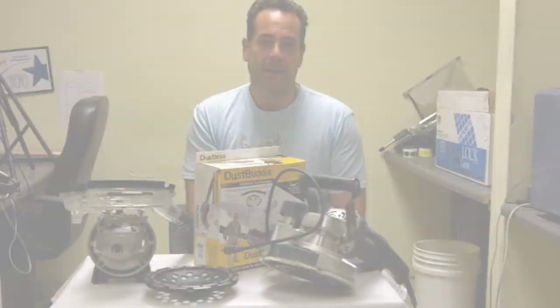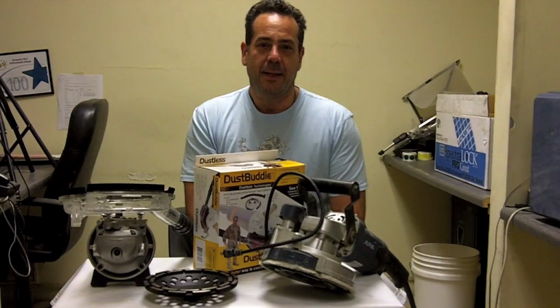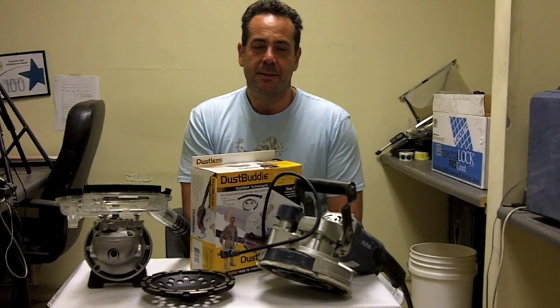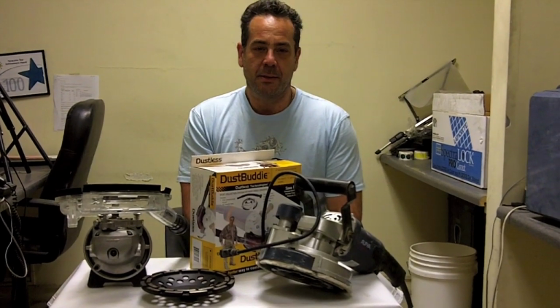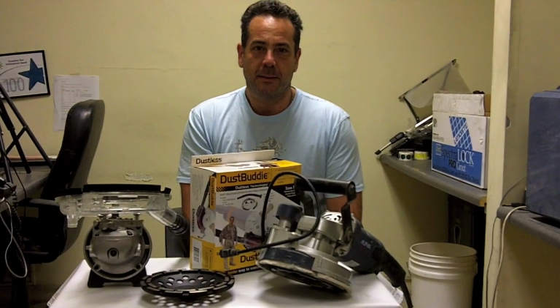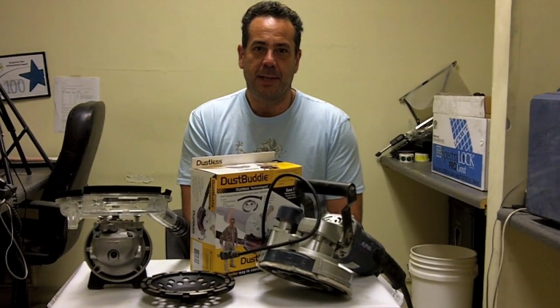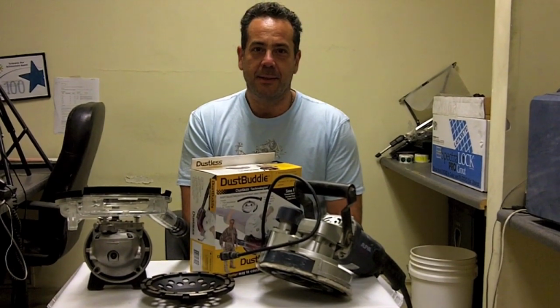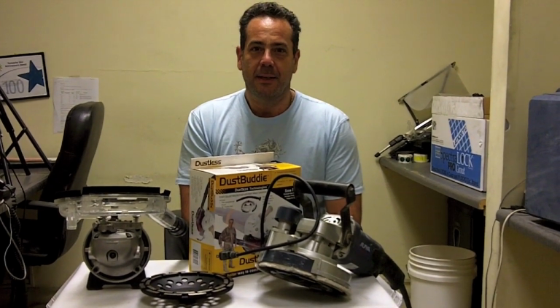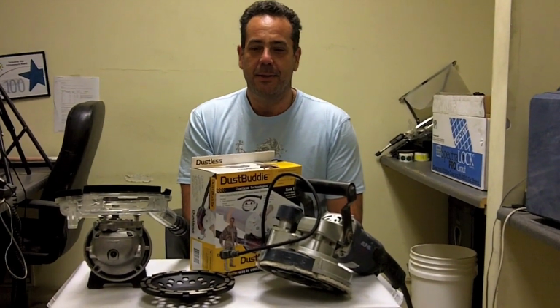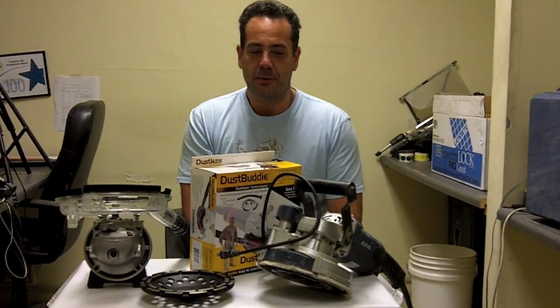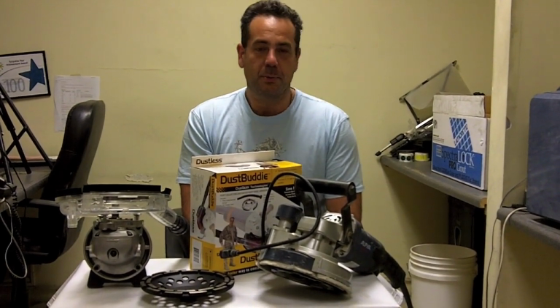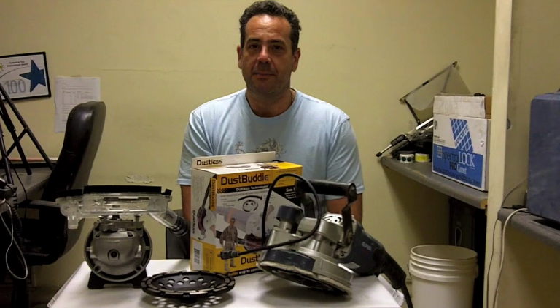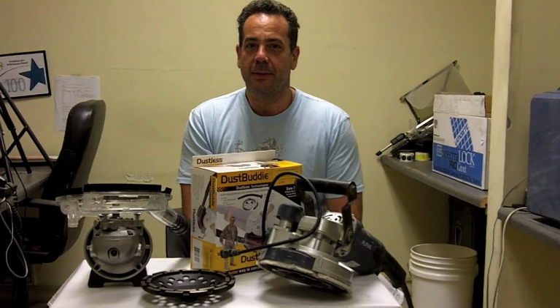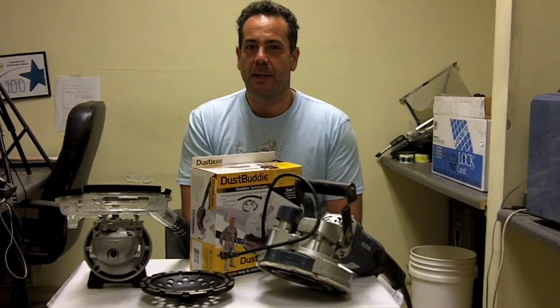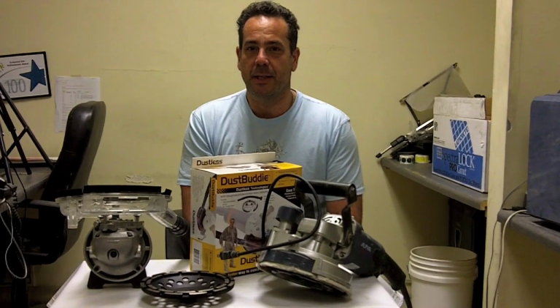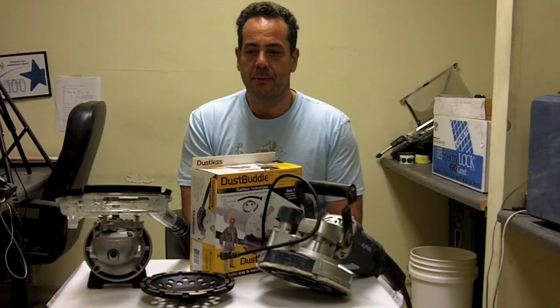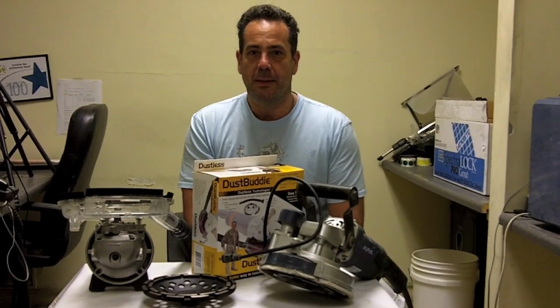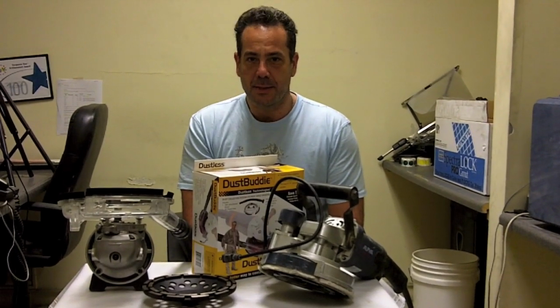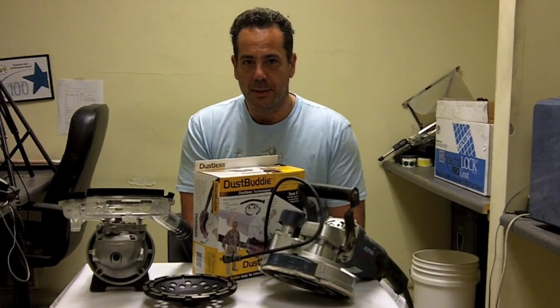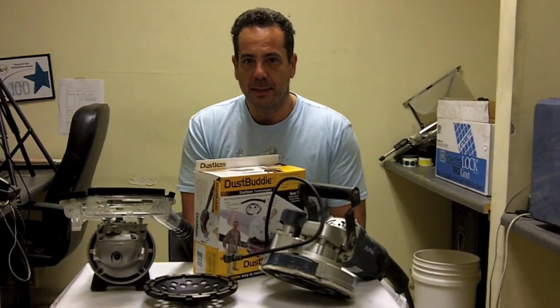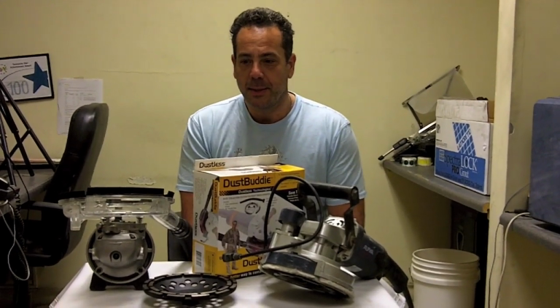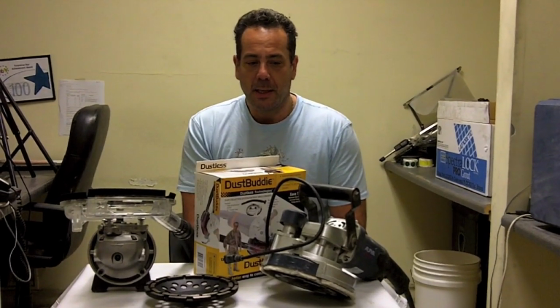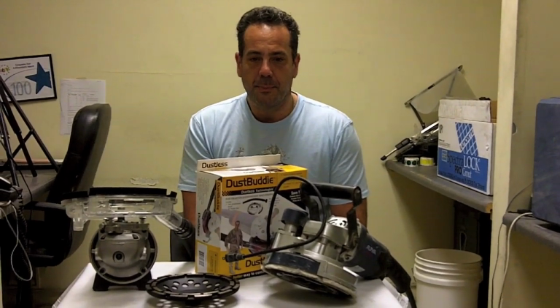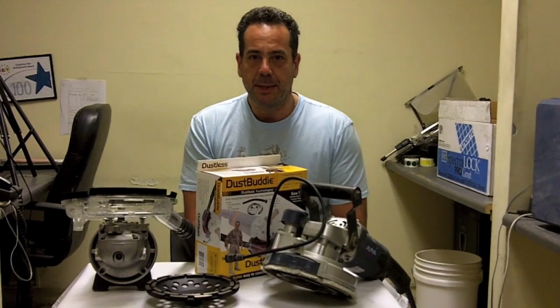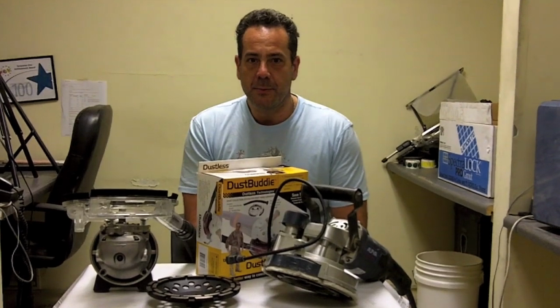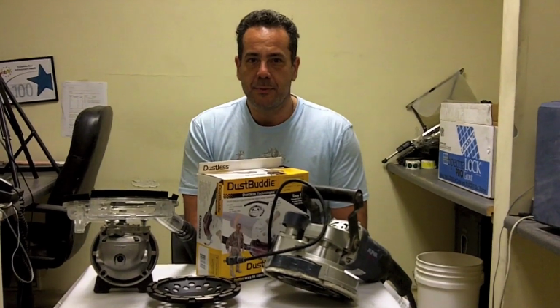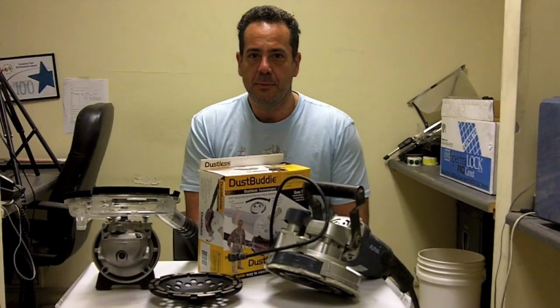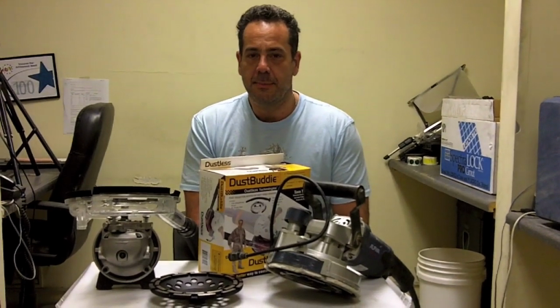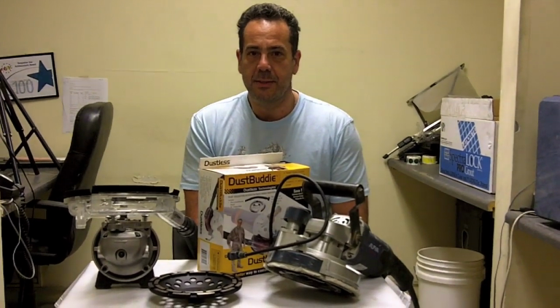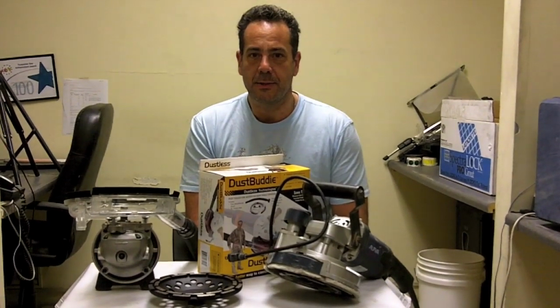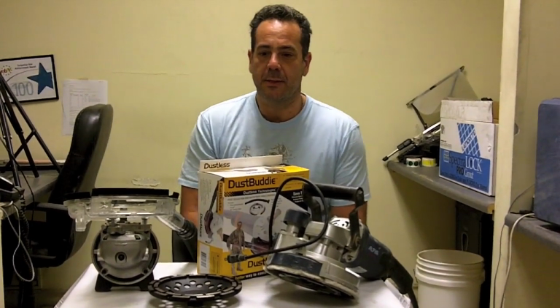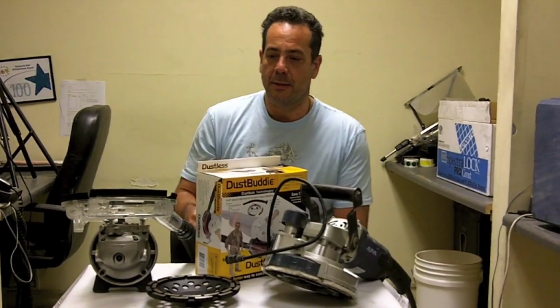Hey there, it's Daniel with Bonanza. I'm here again to talk about various products related to dust collection today. At Bonanza, we have two types of dust collectors that we carry.